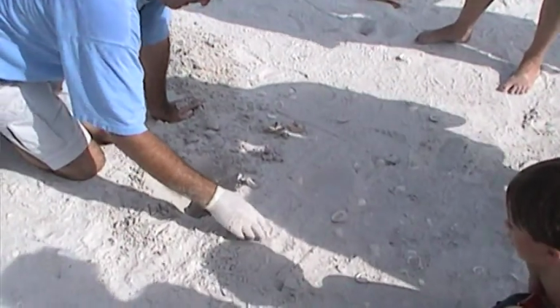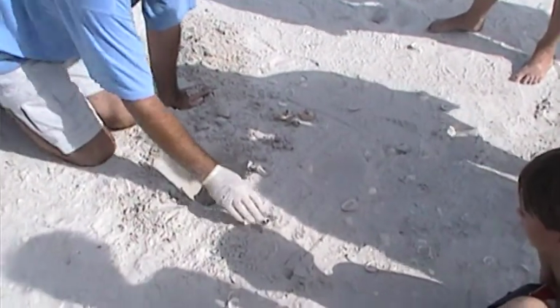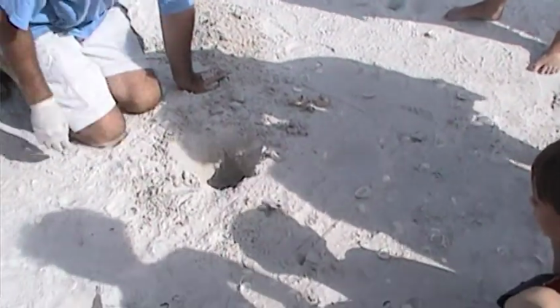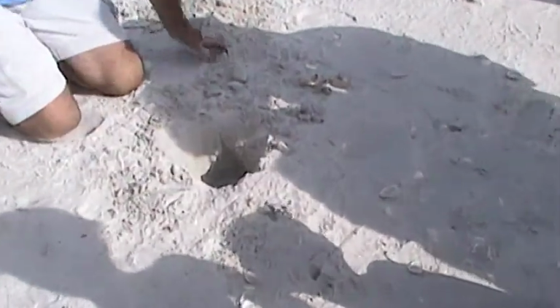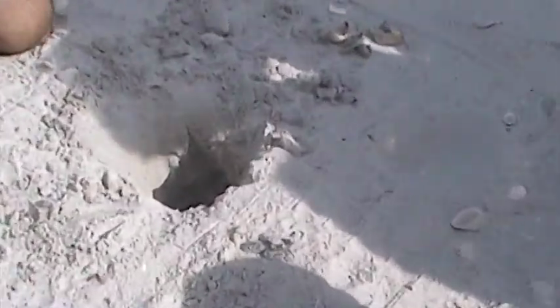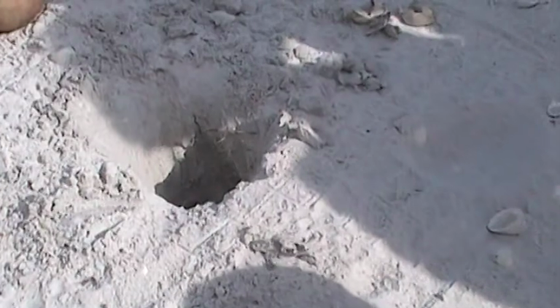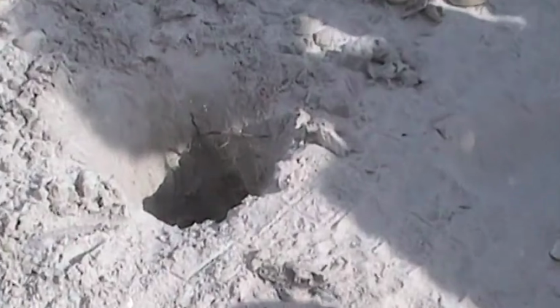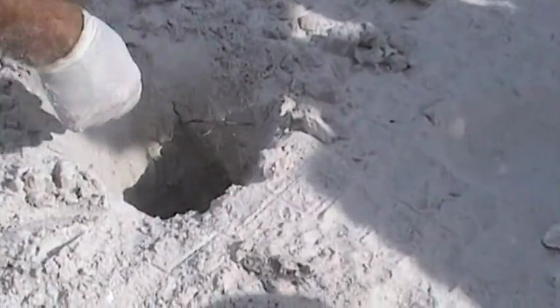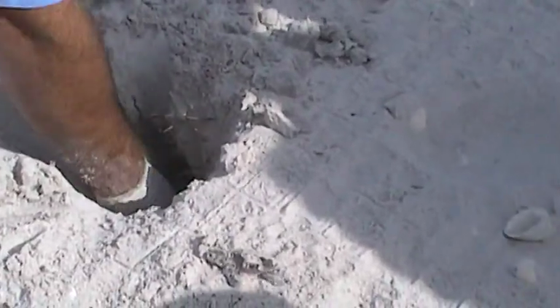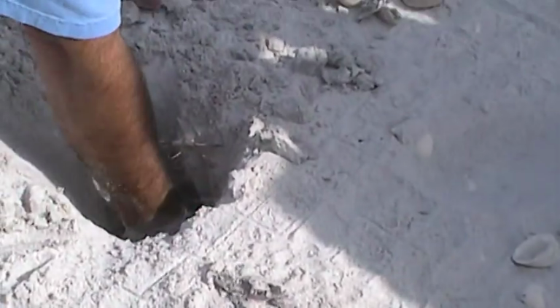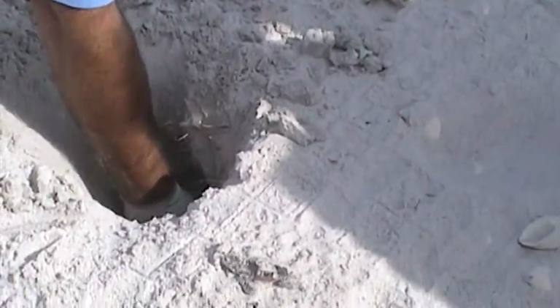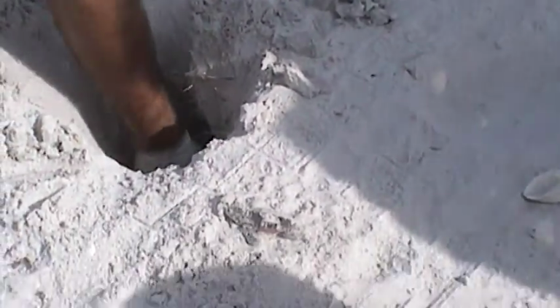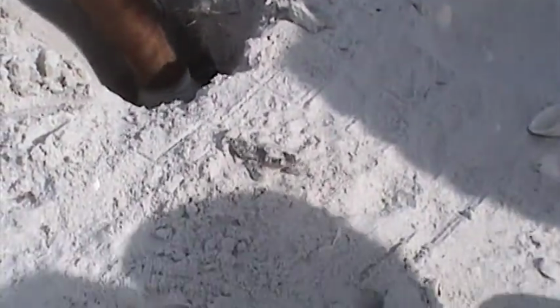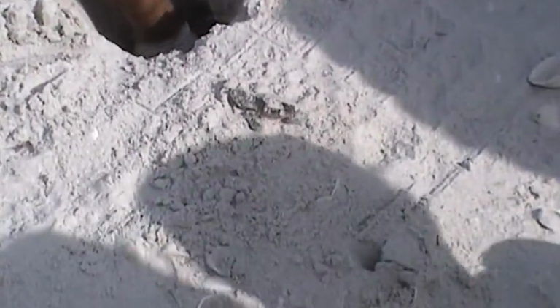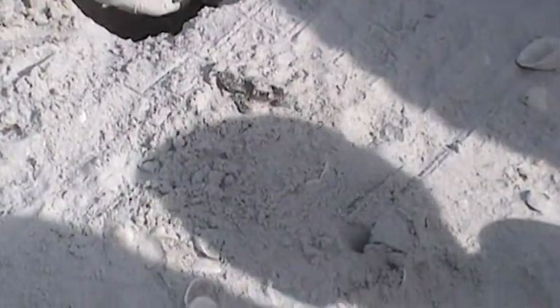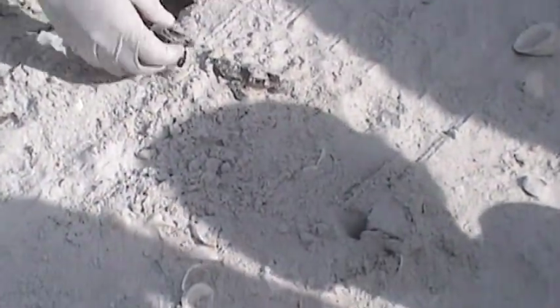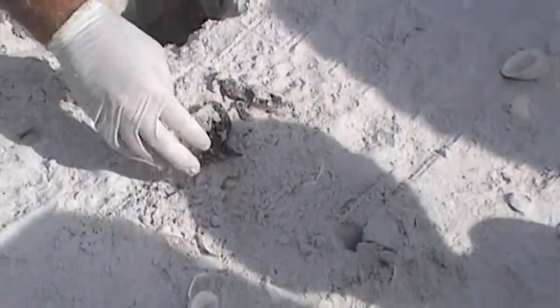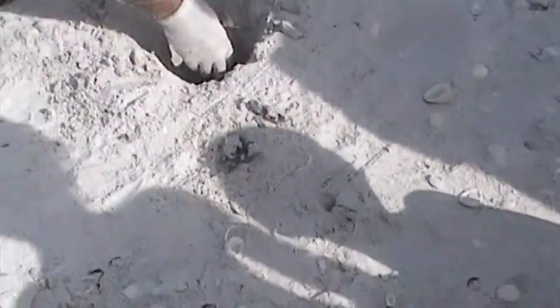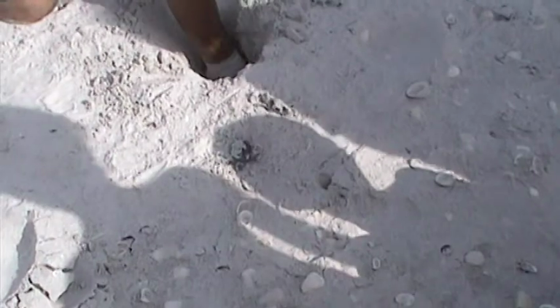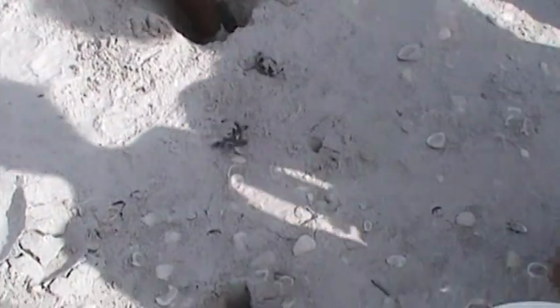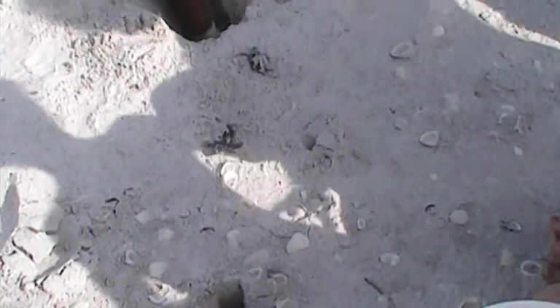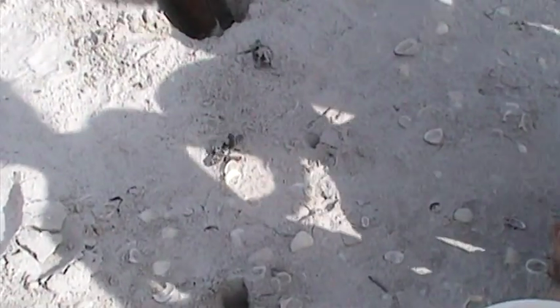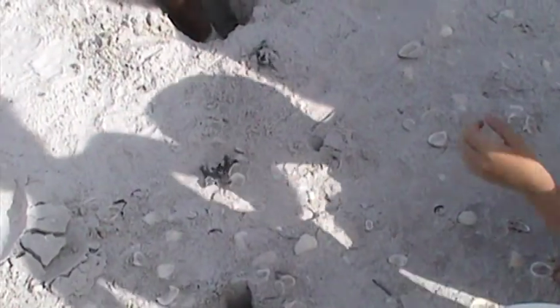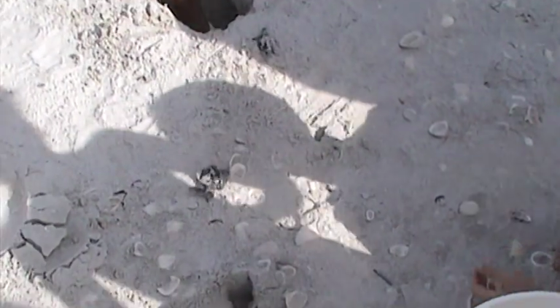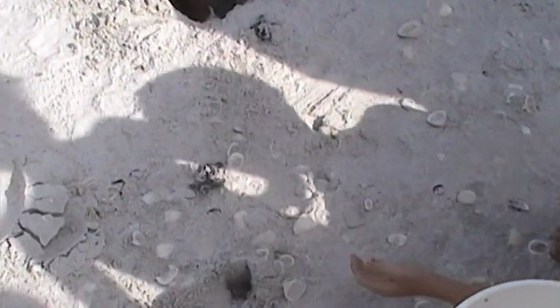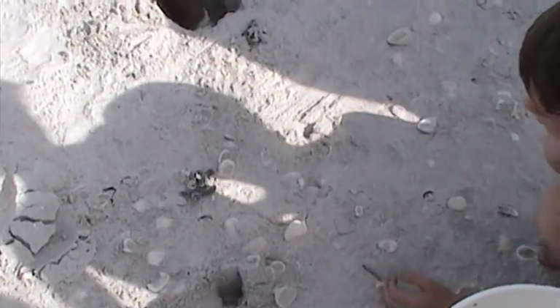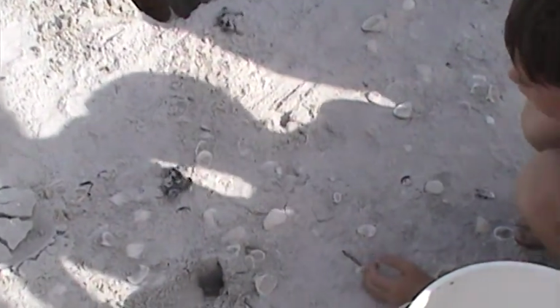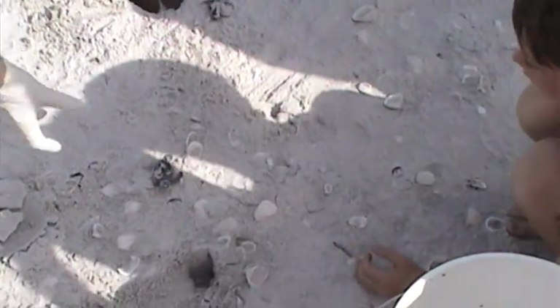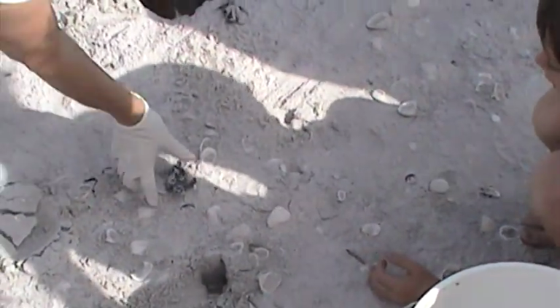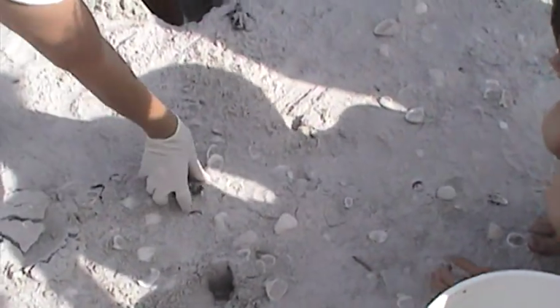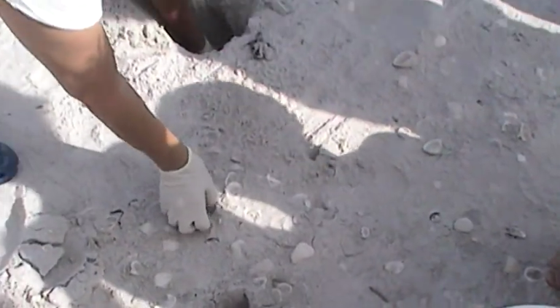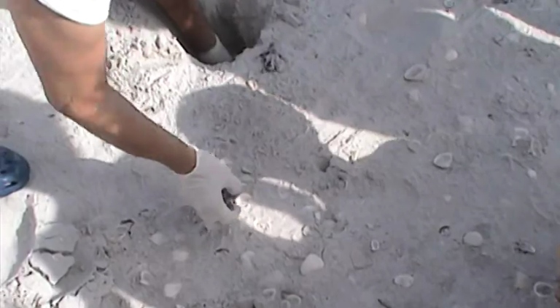Does somebody want to put on a glove and place them in the bucket as I pull them out? Absolutely. Aww, there's two of them. Look at them. Hey baby. Ryan, you can't touch them without a glove. Okay, sweetheart.